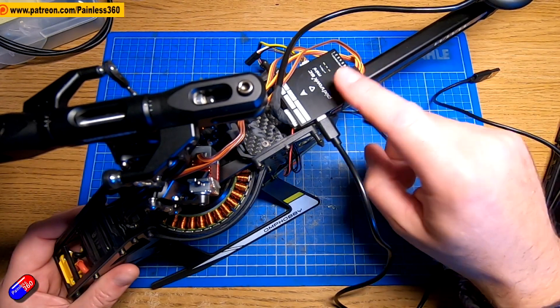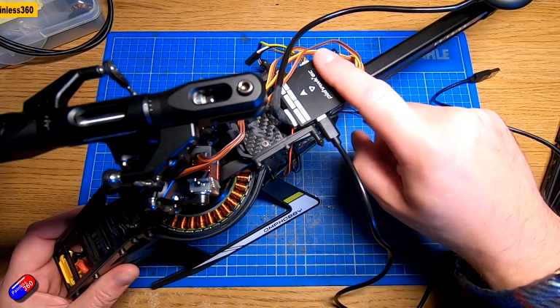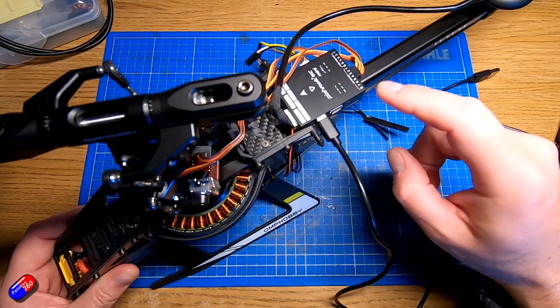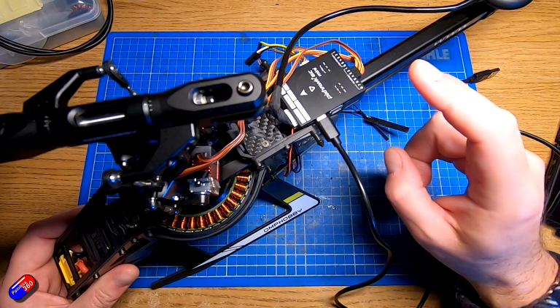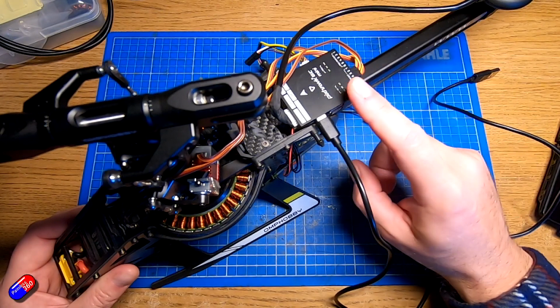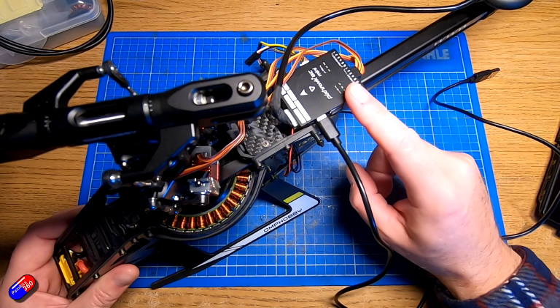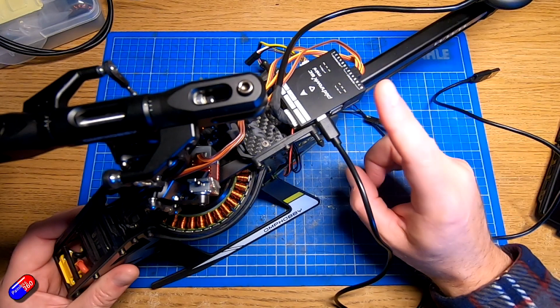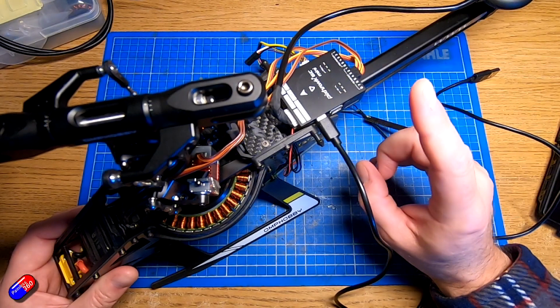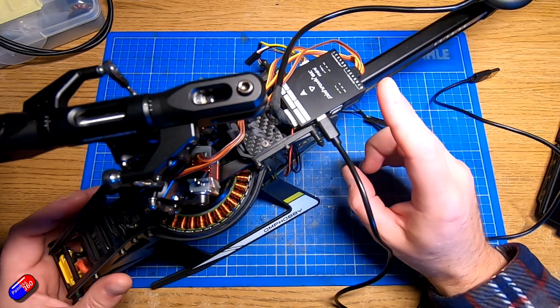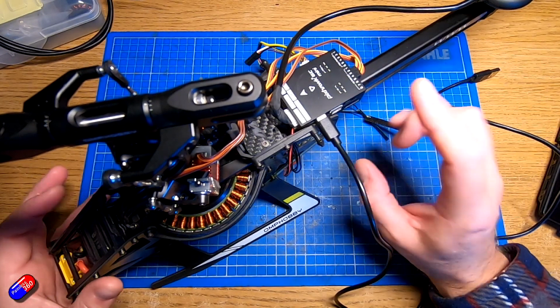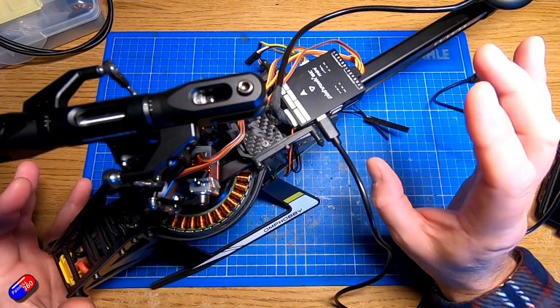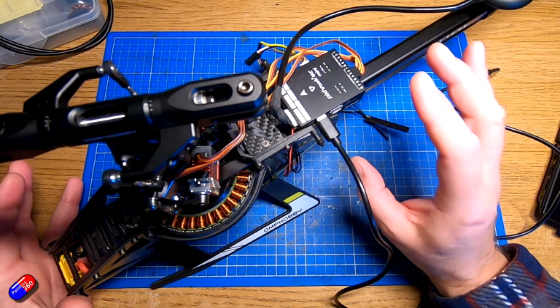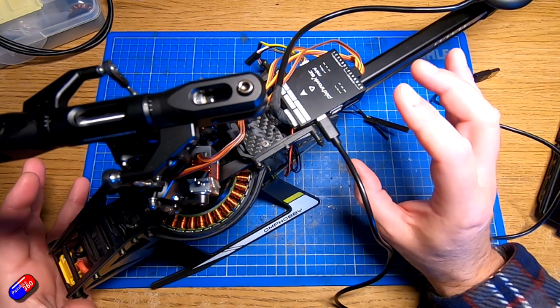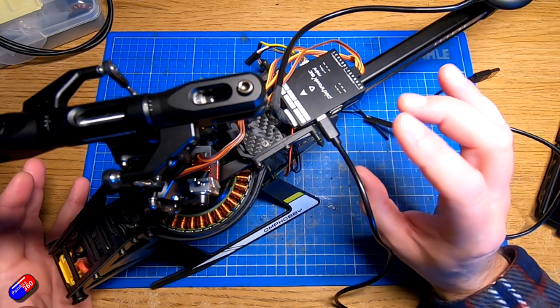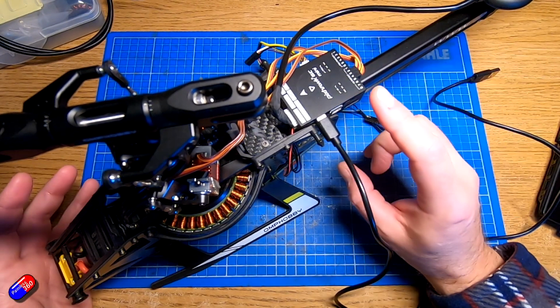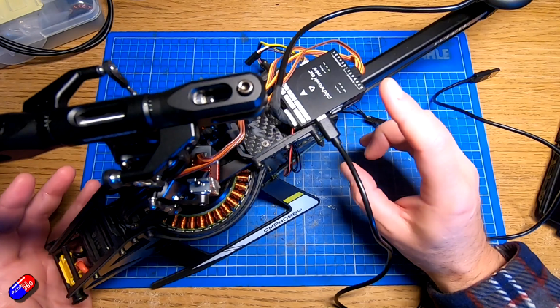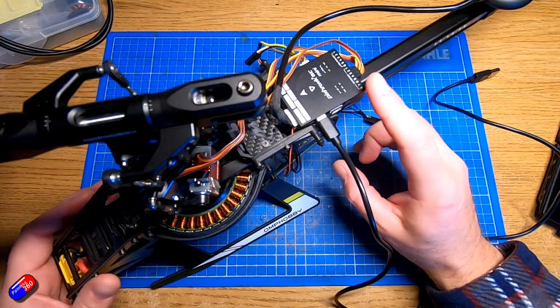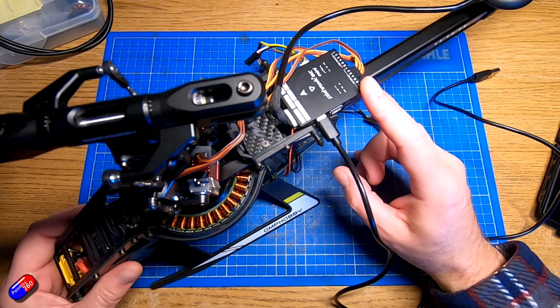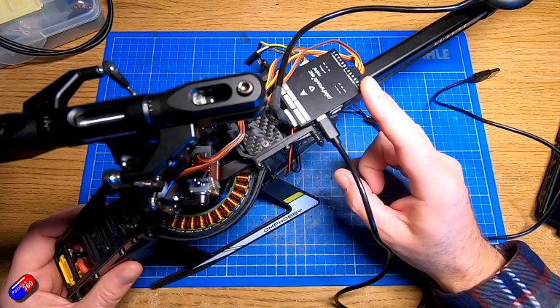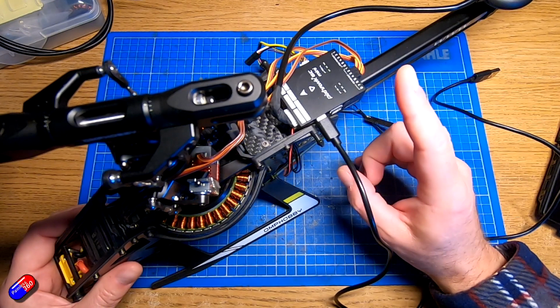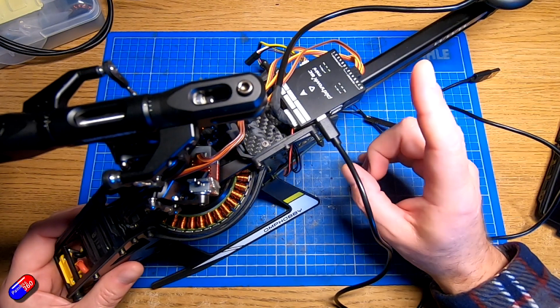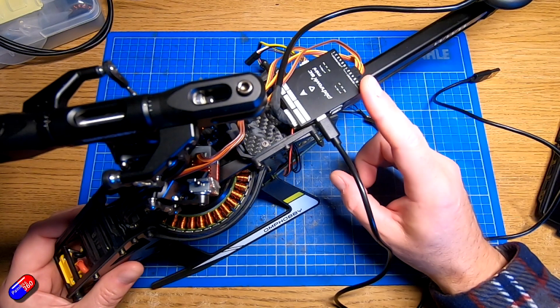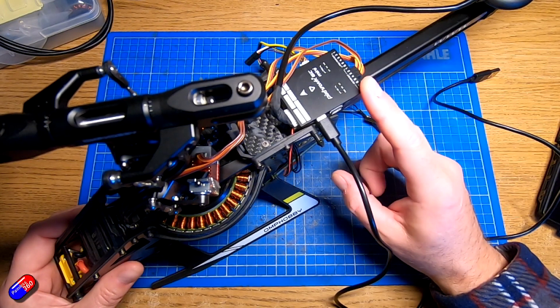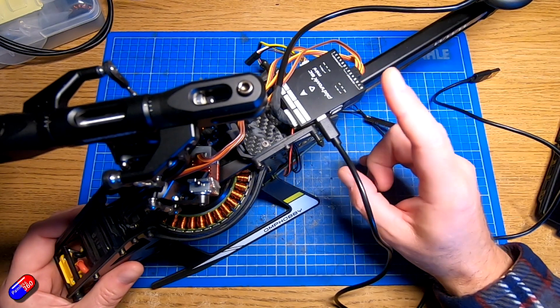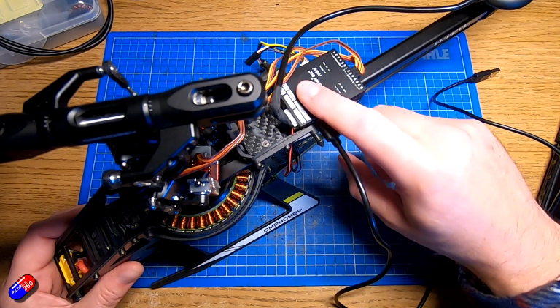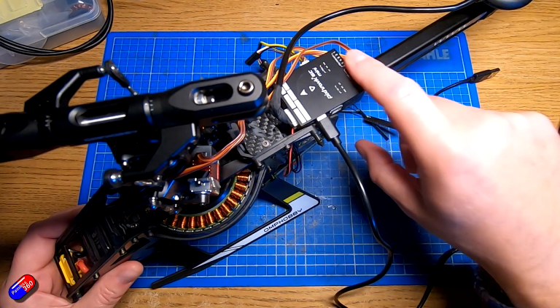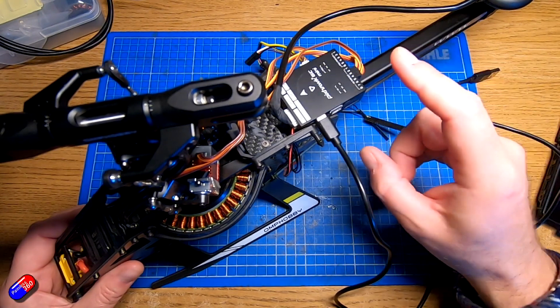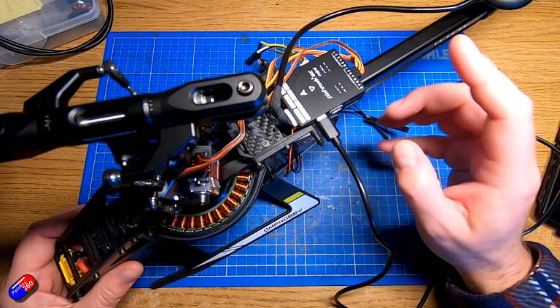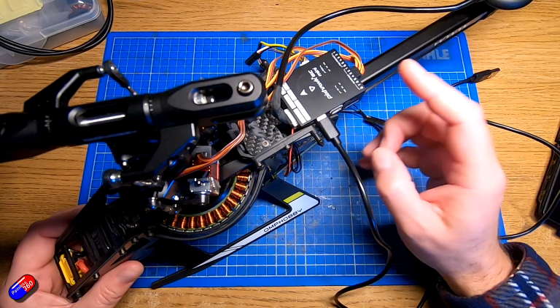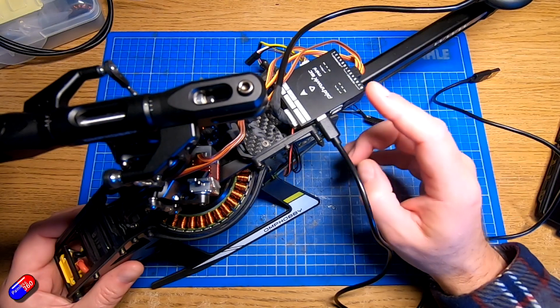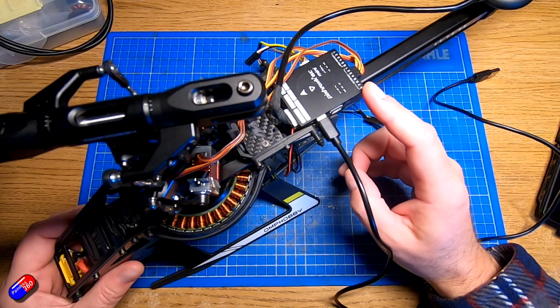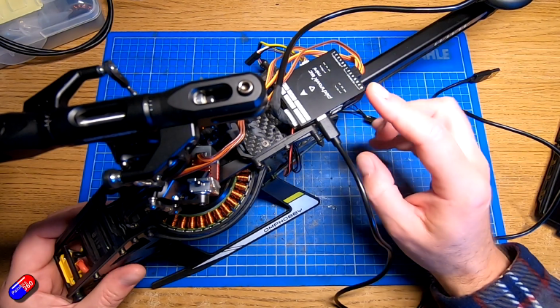ArduPilot is incredibly good at making sure that it will only arm and allow you to do things when it thinks it is safe to do so. And because of that, there are lots of checks and balances that are going on.